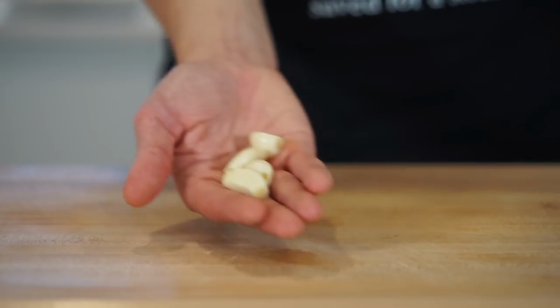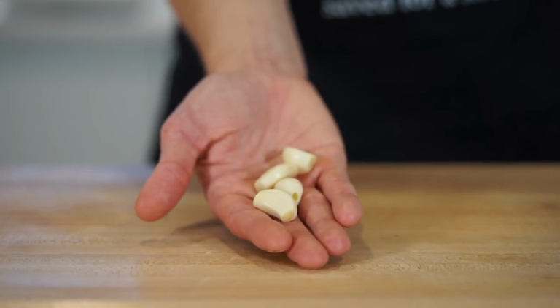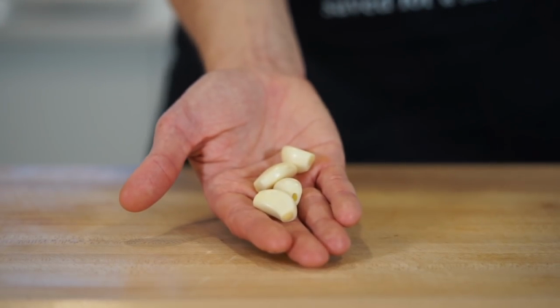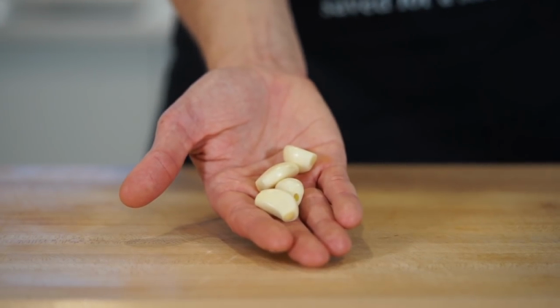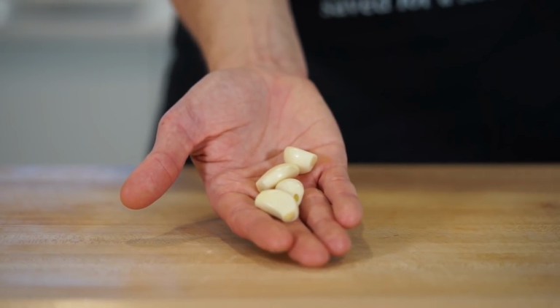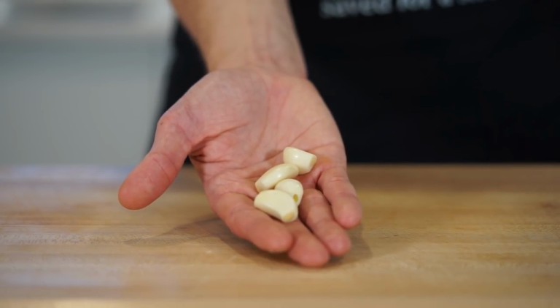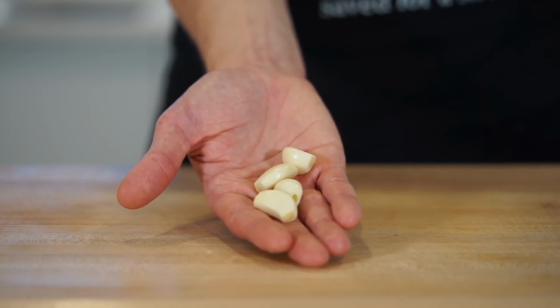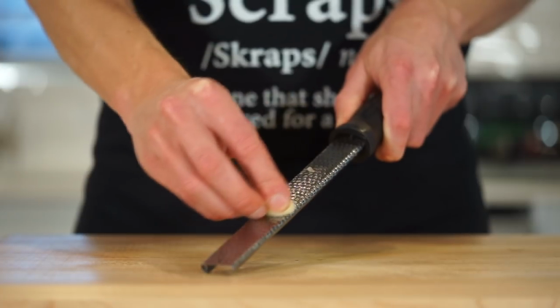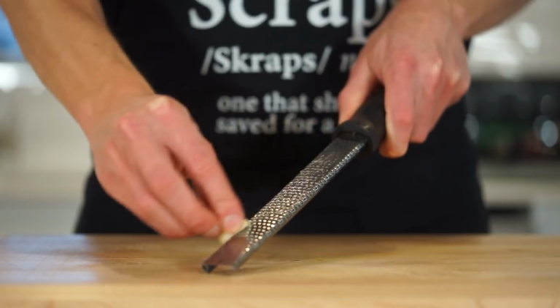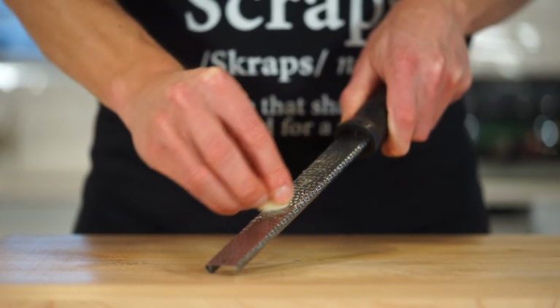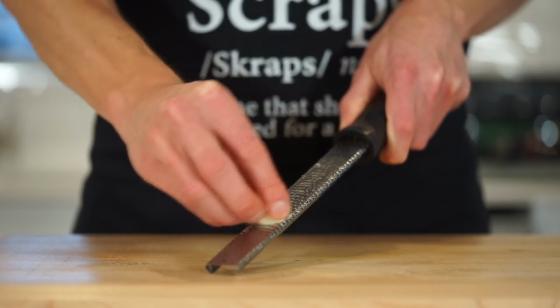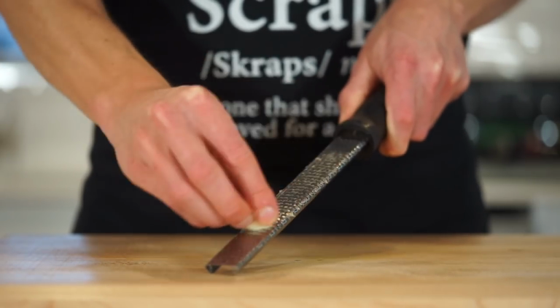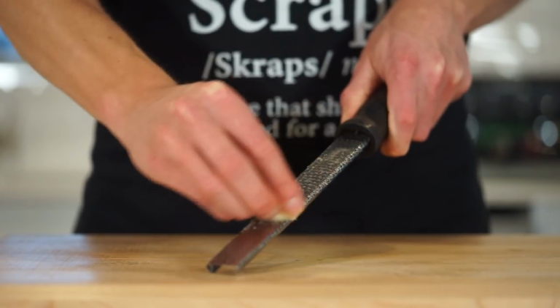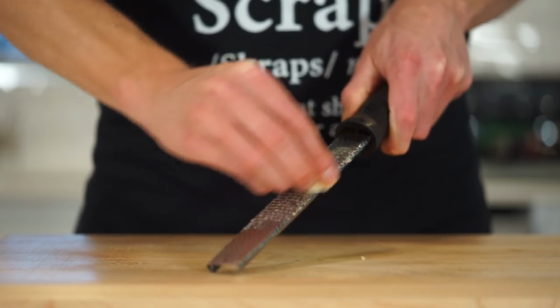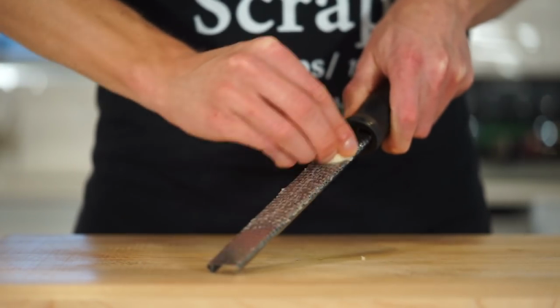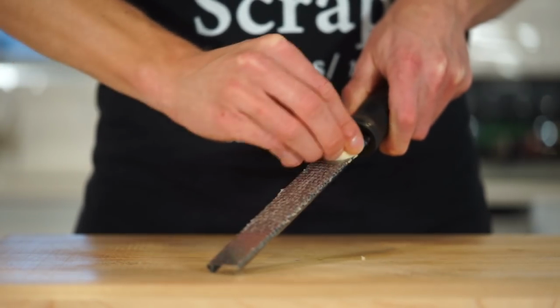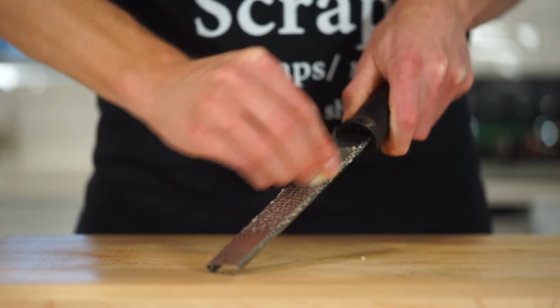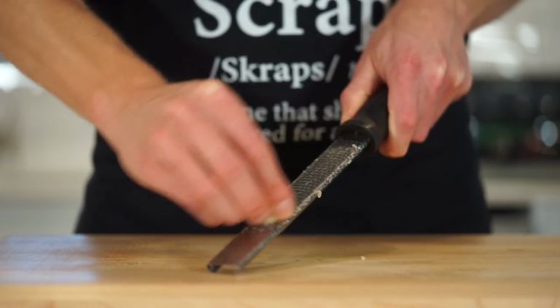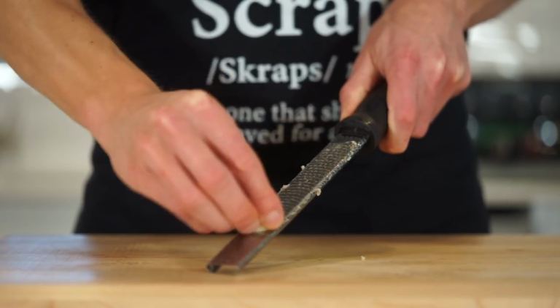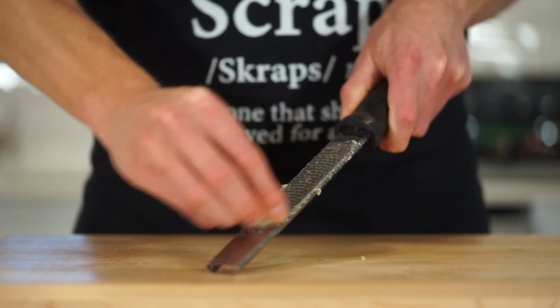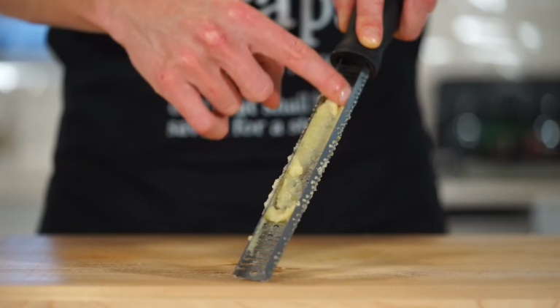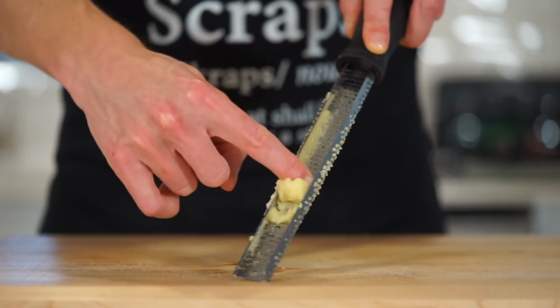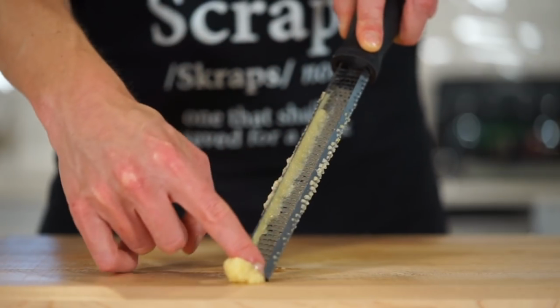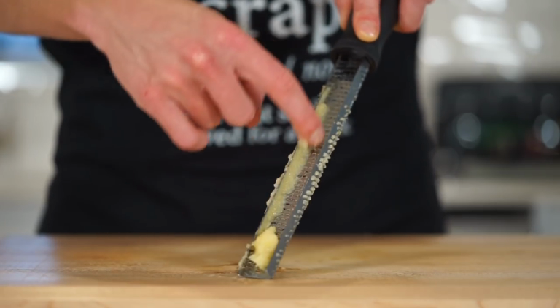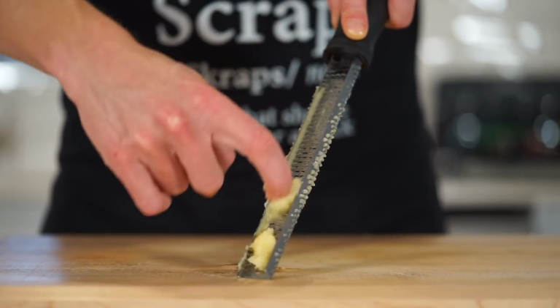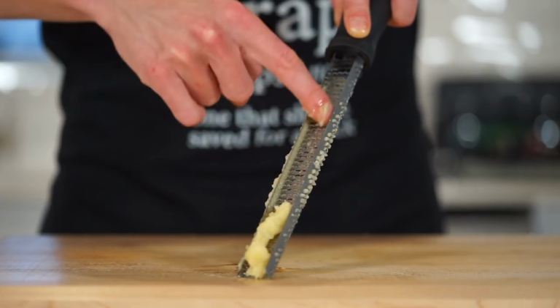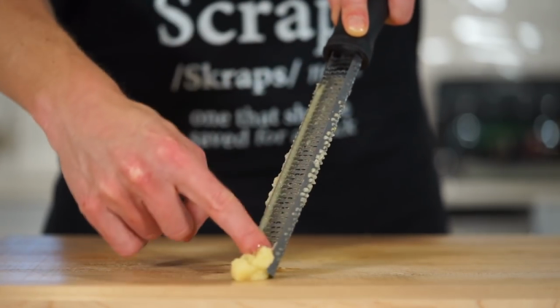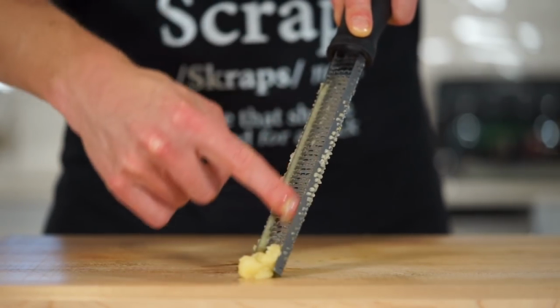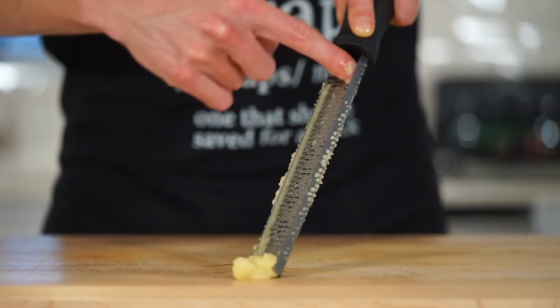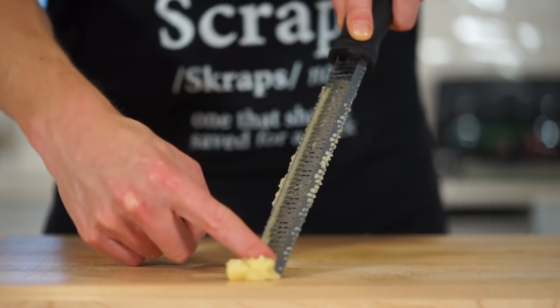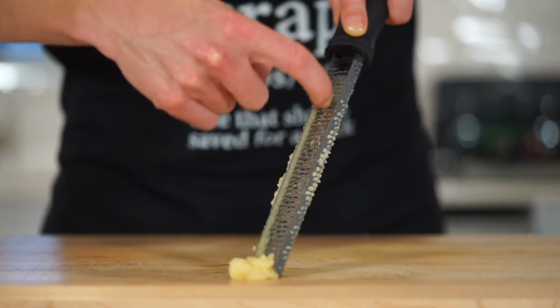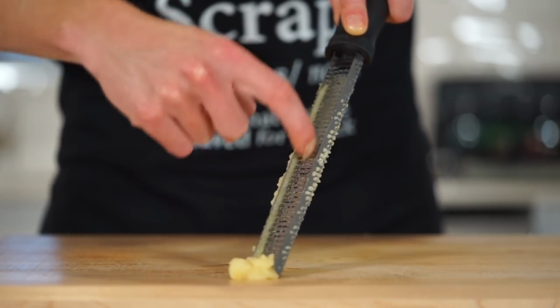Next, with 4 cloves of freshly peeled garlic, run them along a fine microplane or grater to create a paste — otherwise known as minced — being sure to get out each and every little bit to avoid wastage.